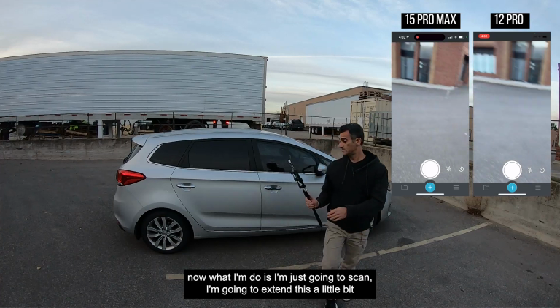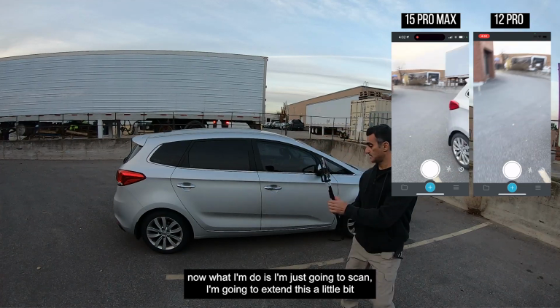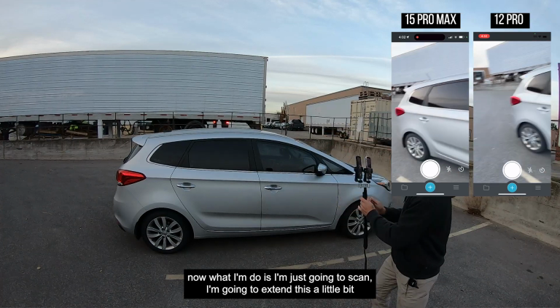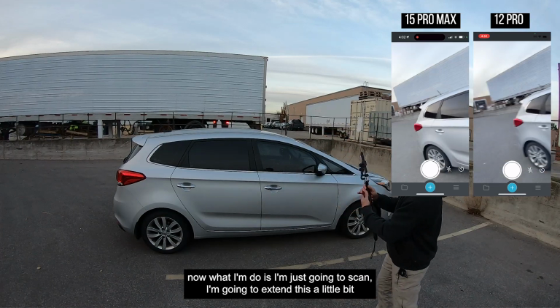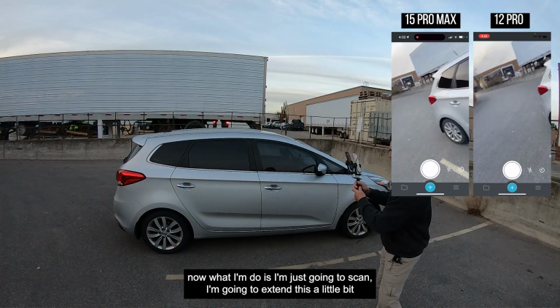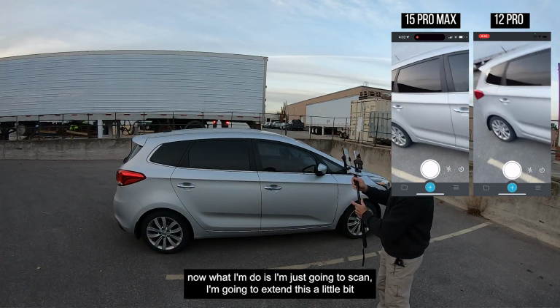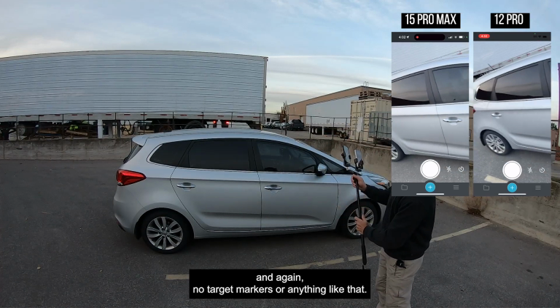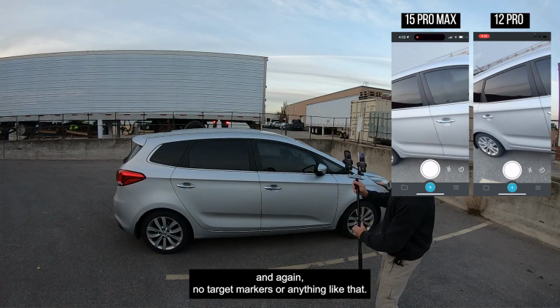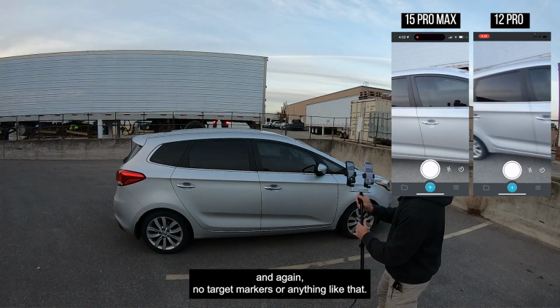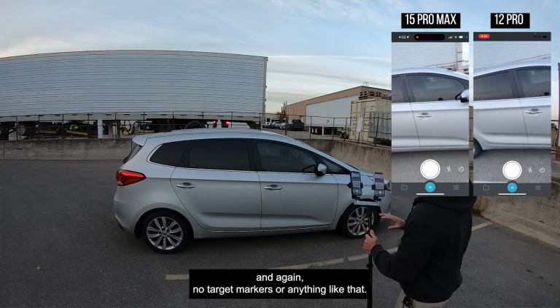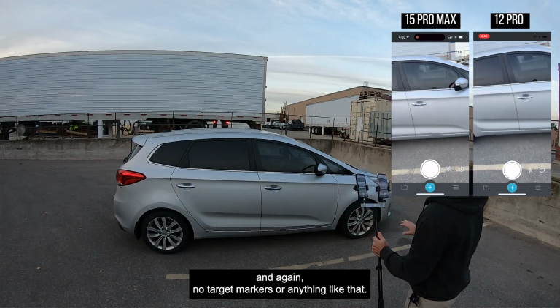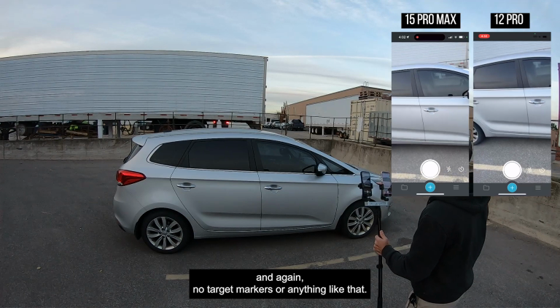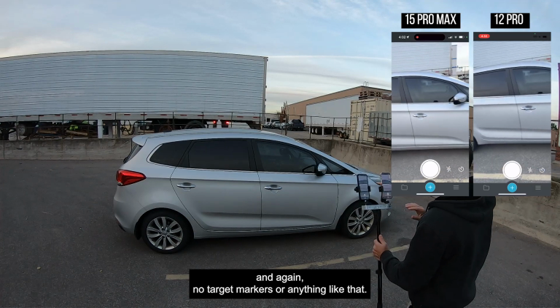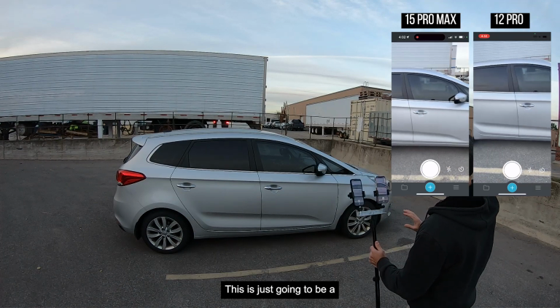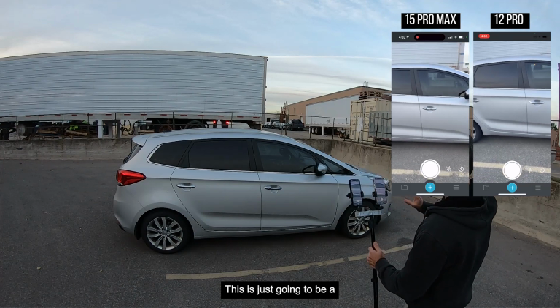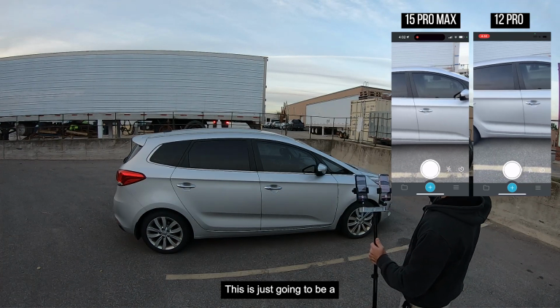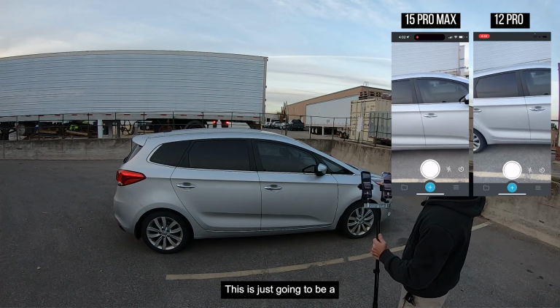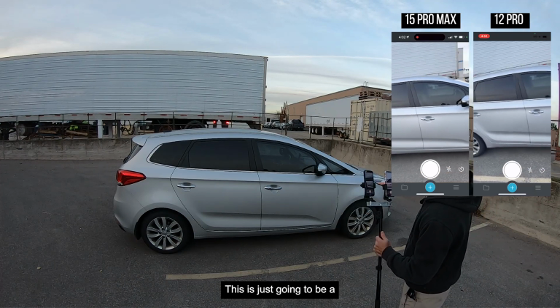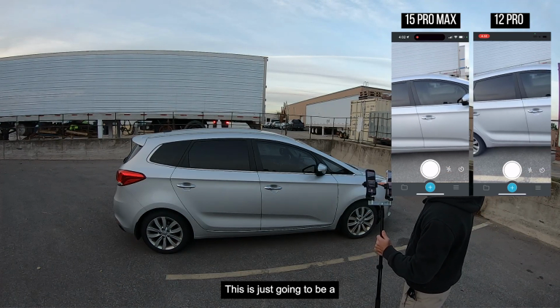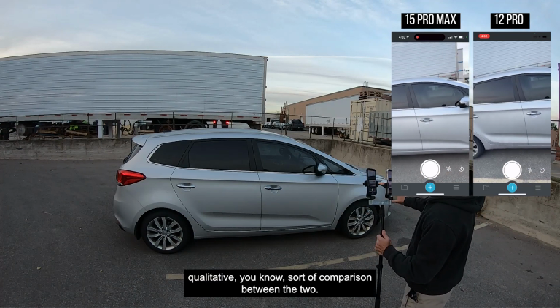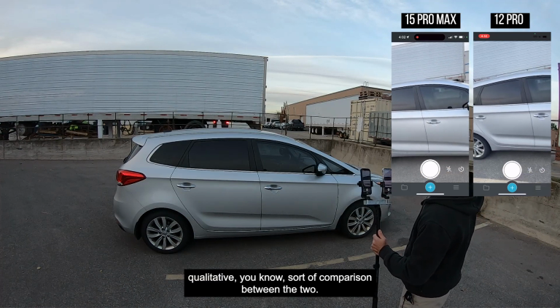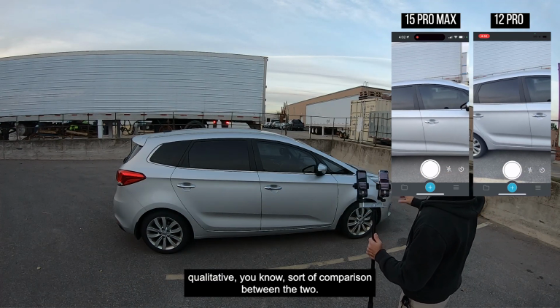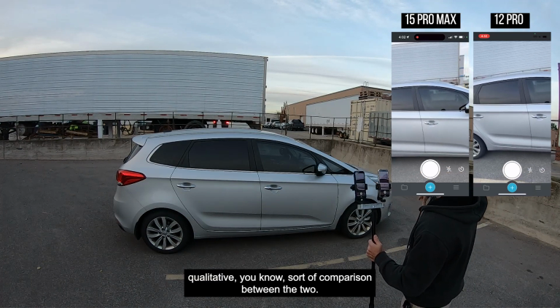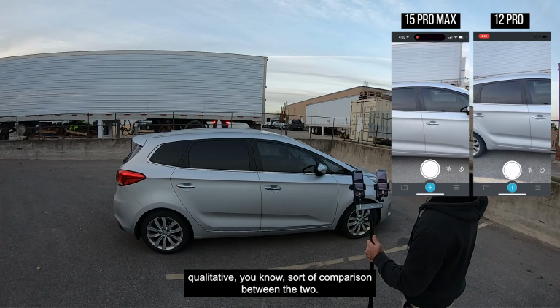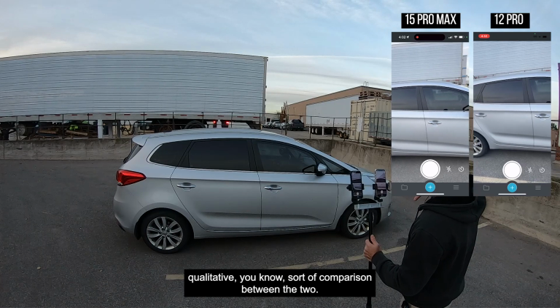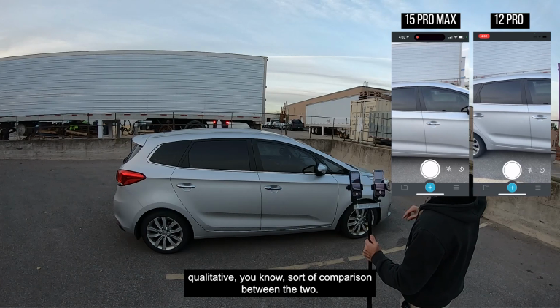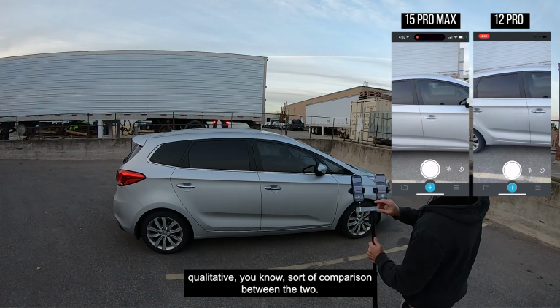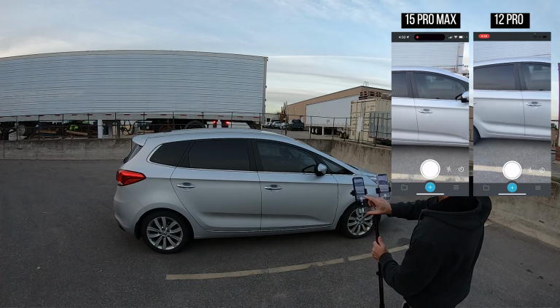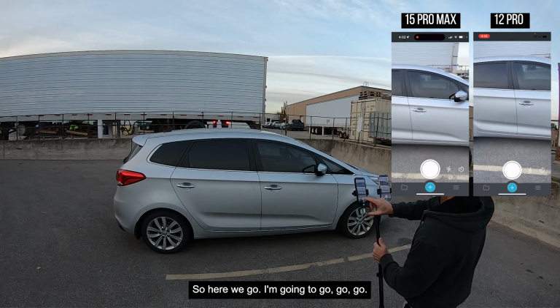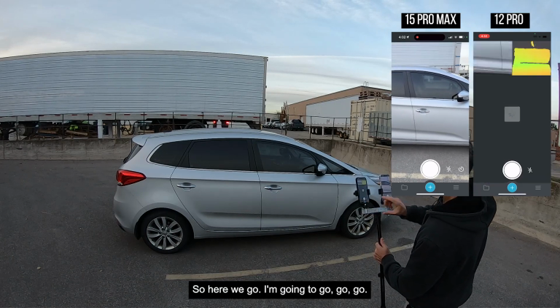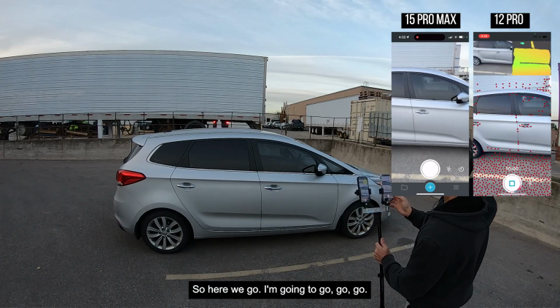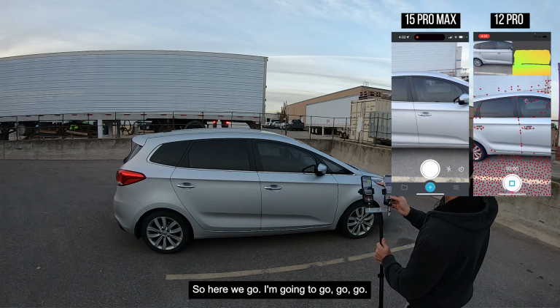There are no target markers or anything like that. This is just going to be a qualitative comparison between the two. Here we go.